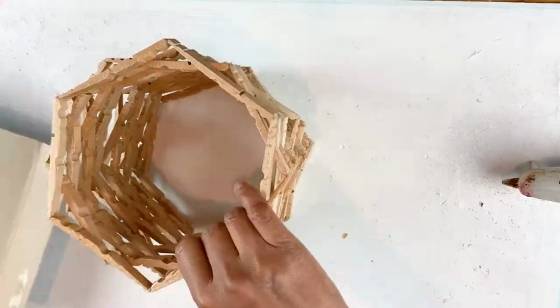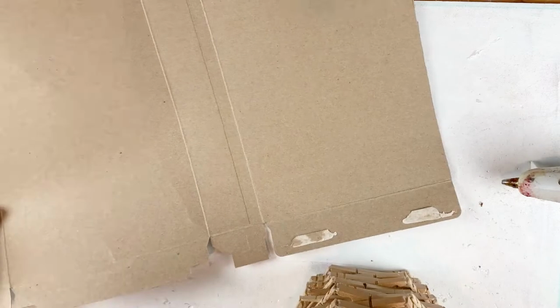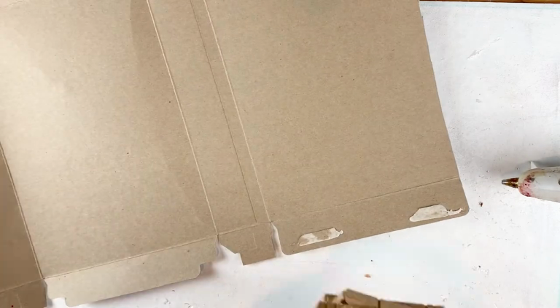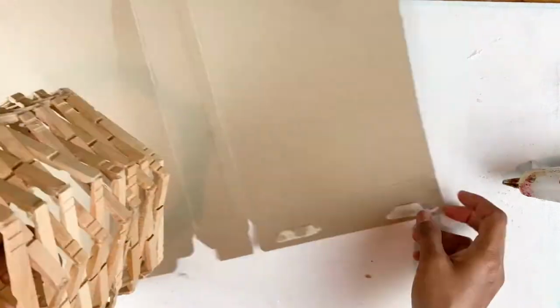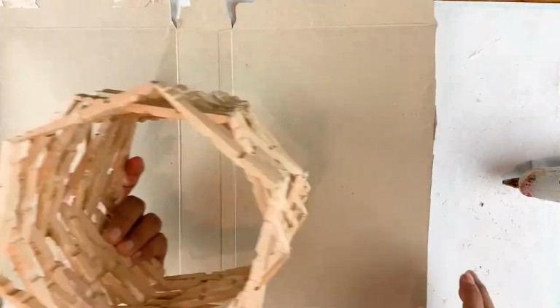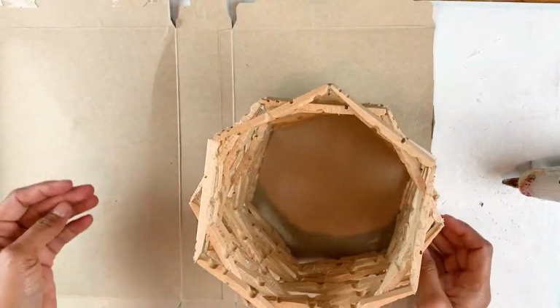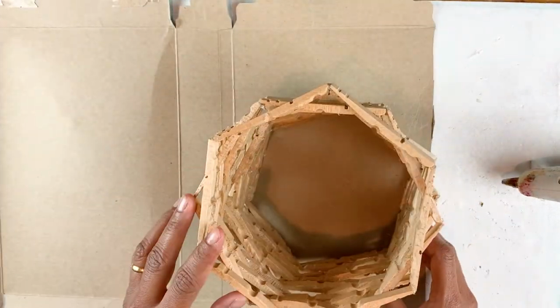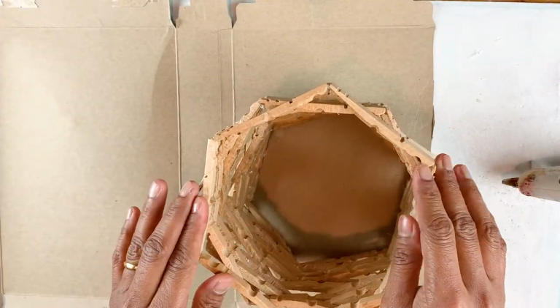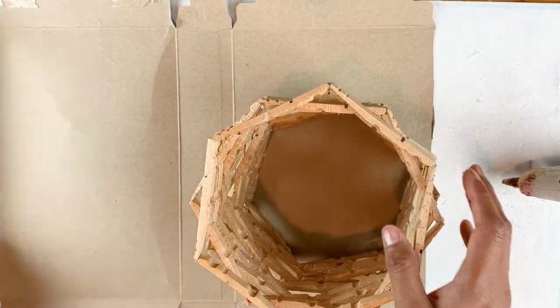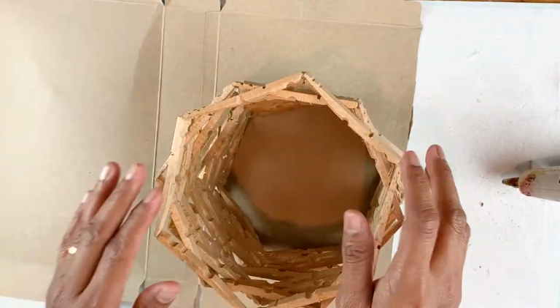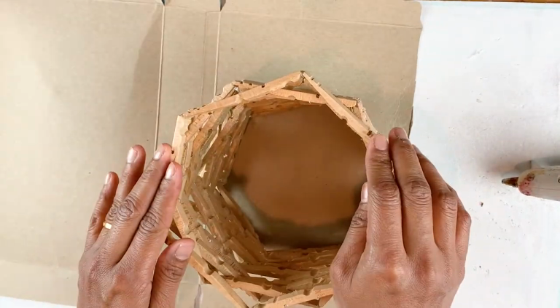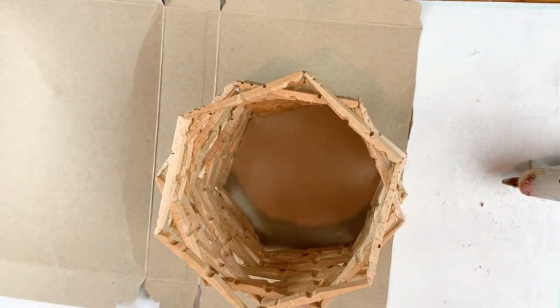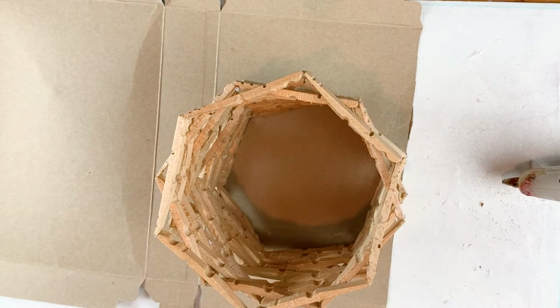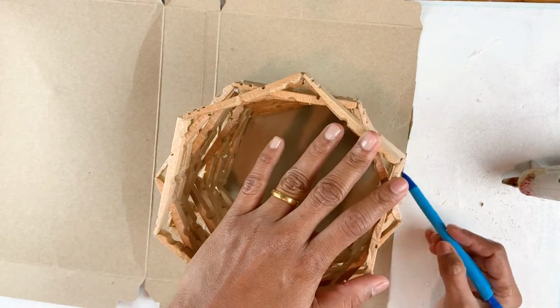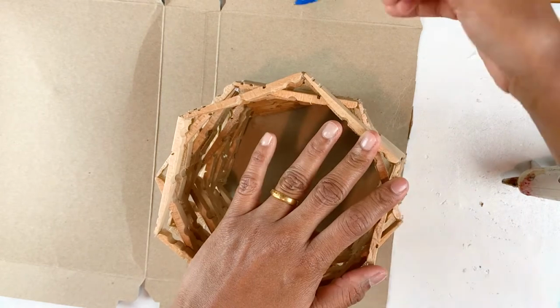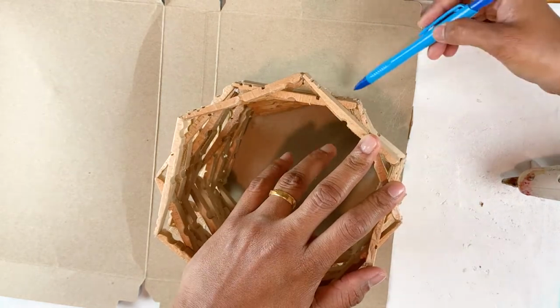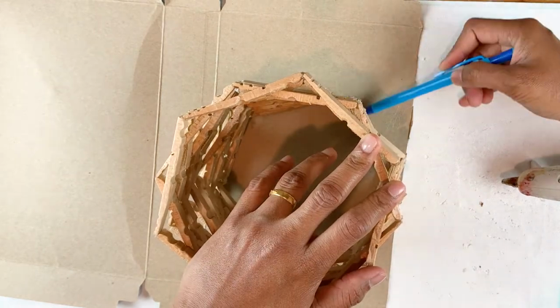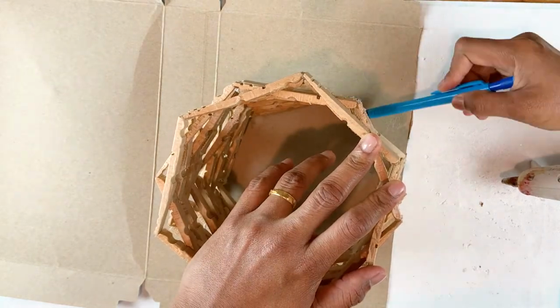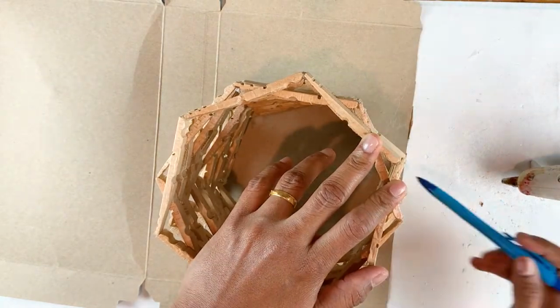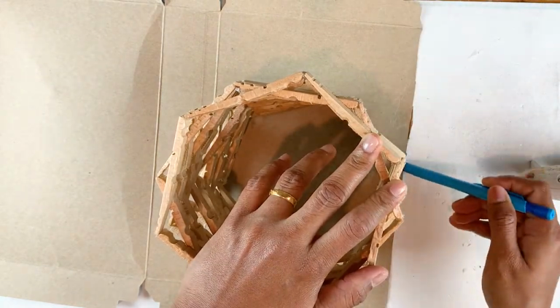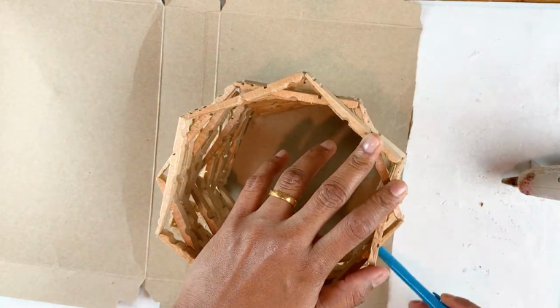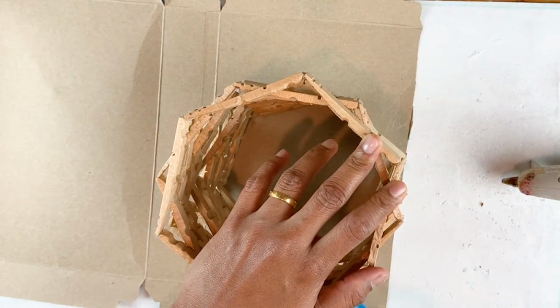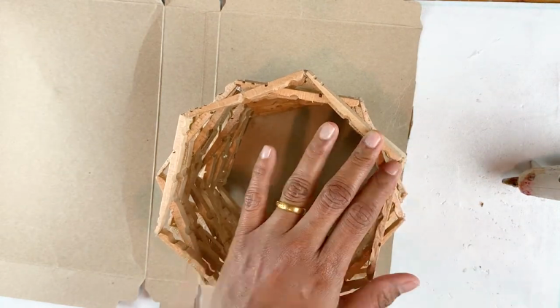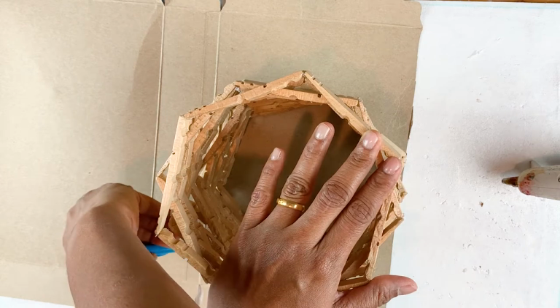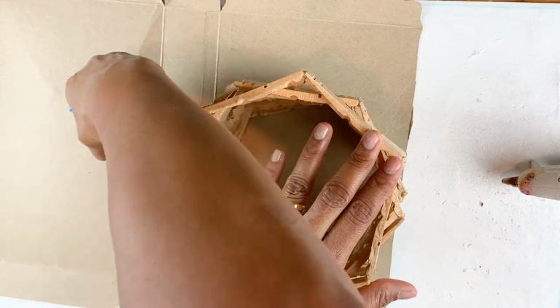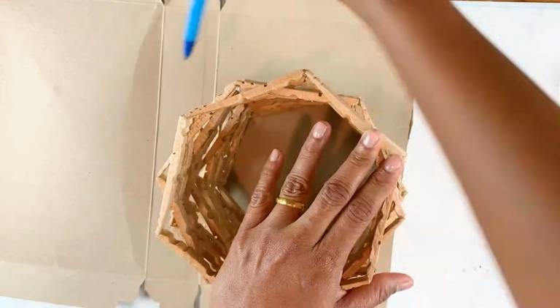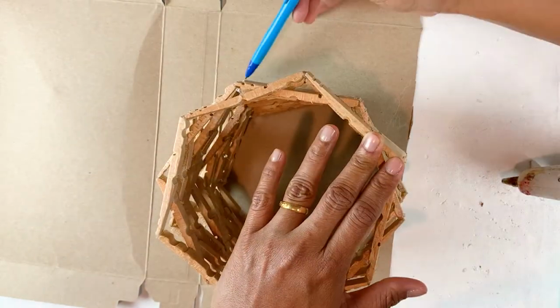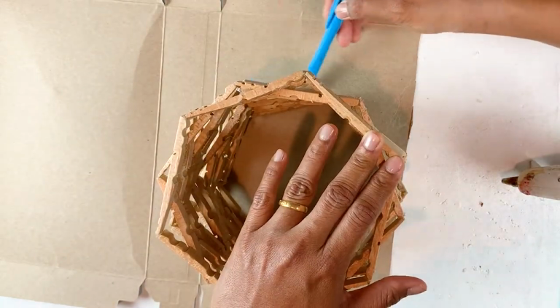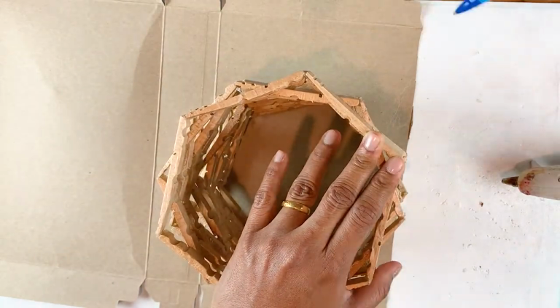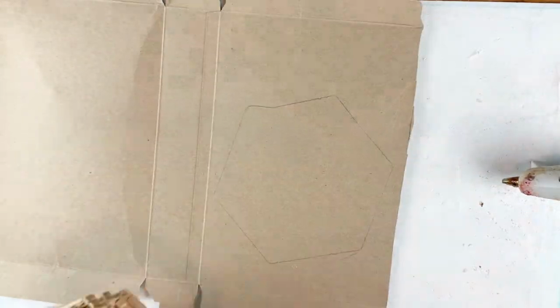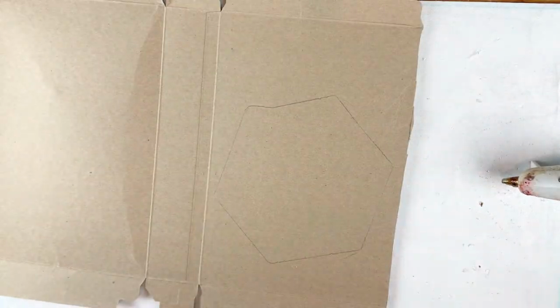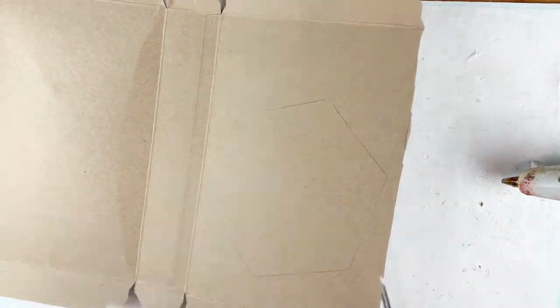To make the base, I'm using this cardboard piece from a cereal box. You can use a proper piece of wood too to make the base, but I felt that cardboard would be easier to work with for everyone. I'm tracing the lamp base on the cardboard, and I'm going to cut it out and then stick it to the base of my lamp.